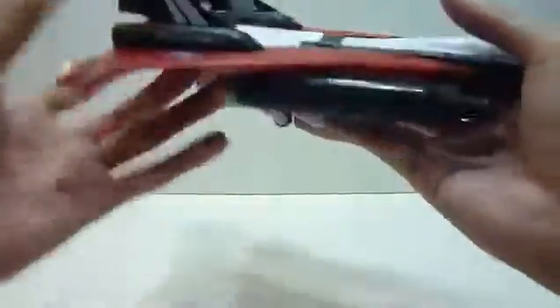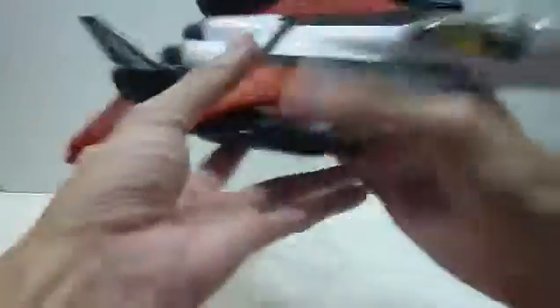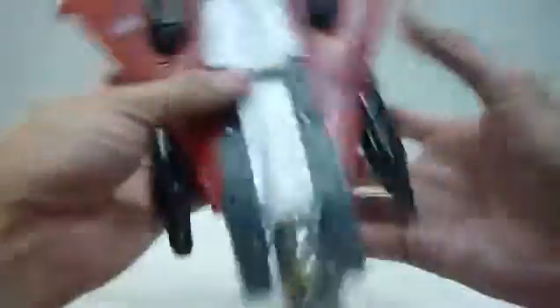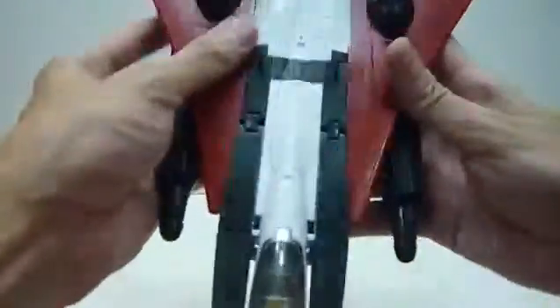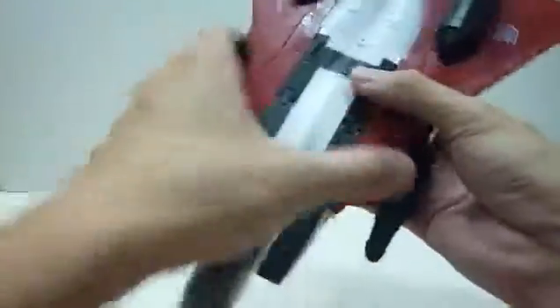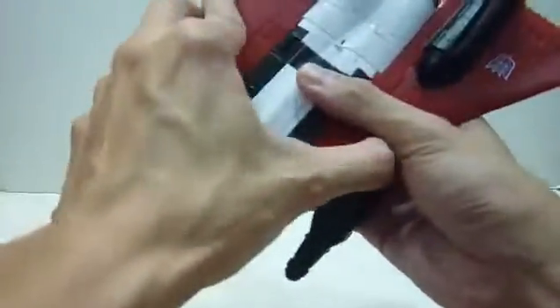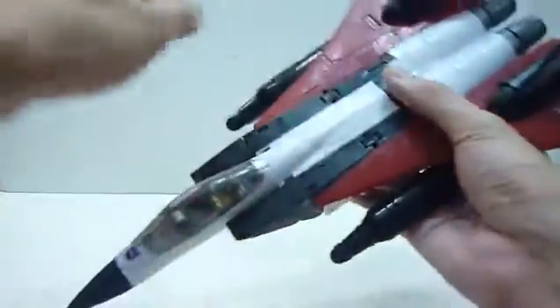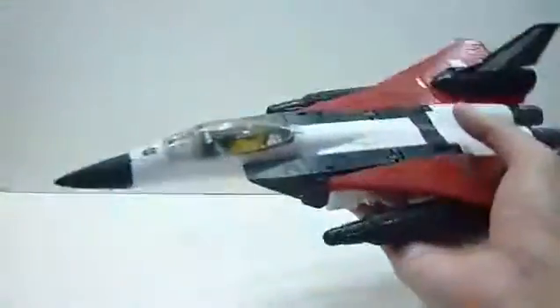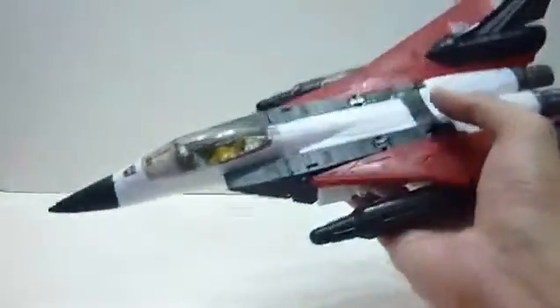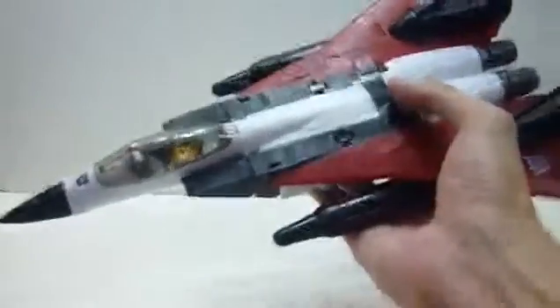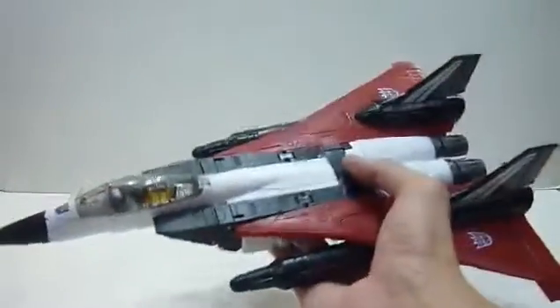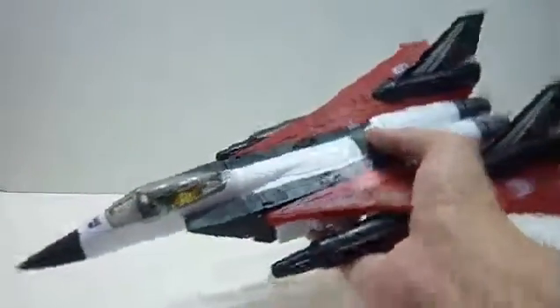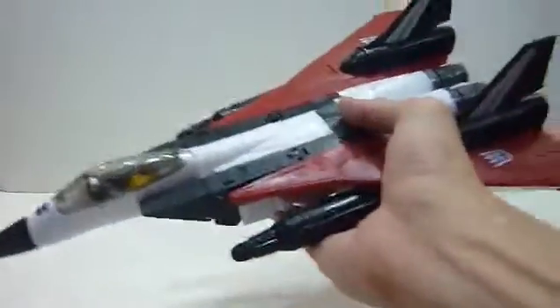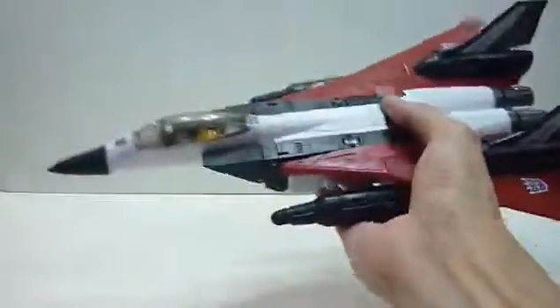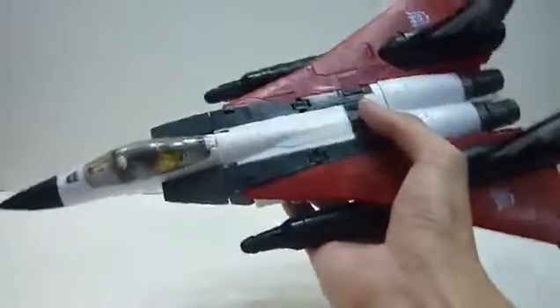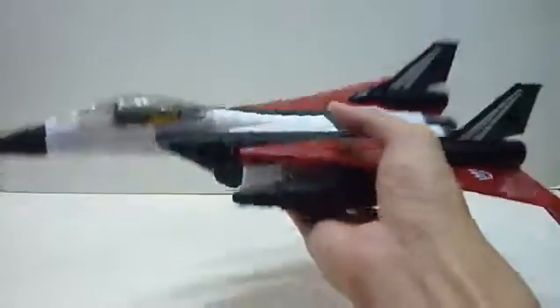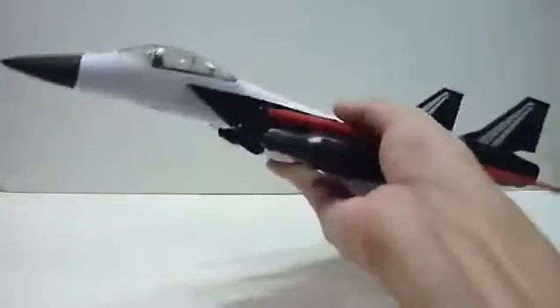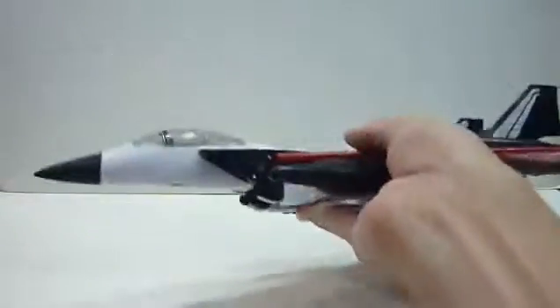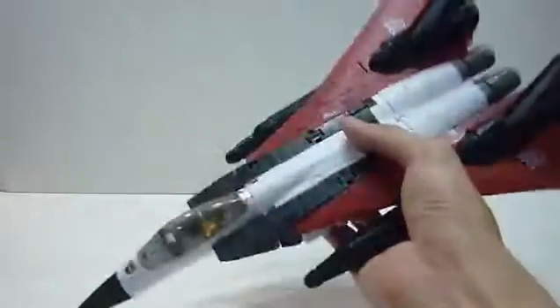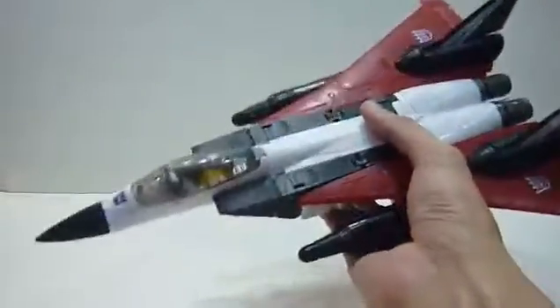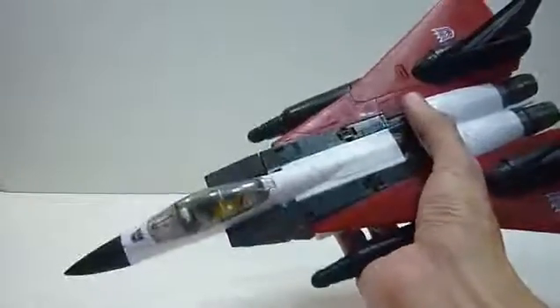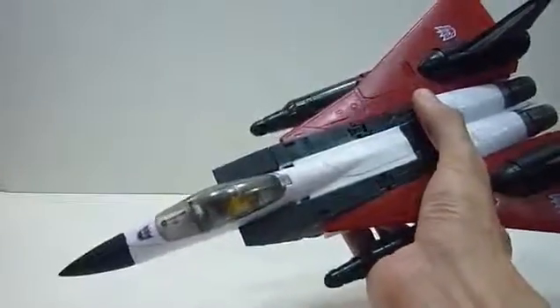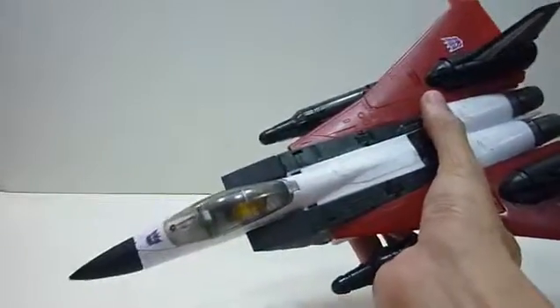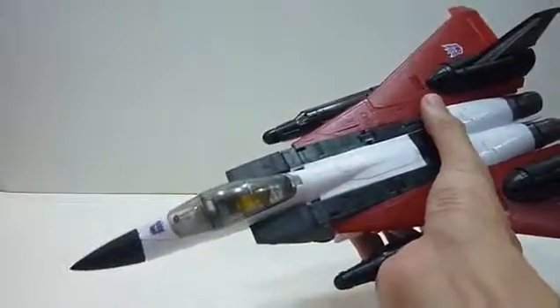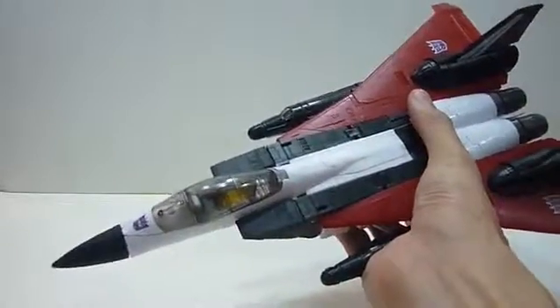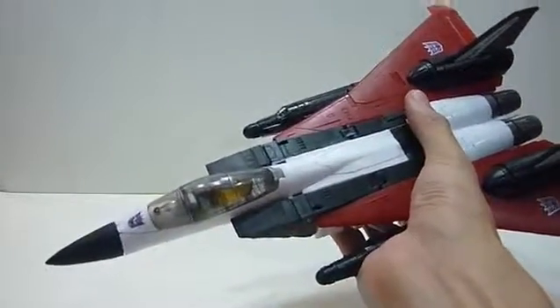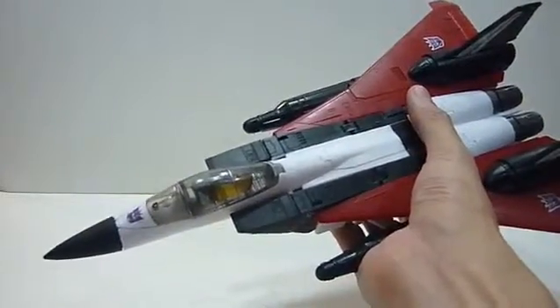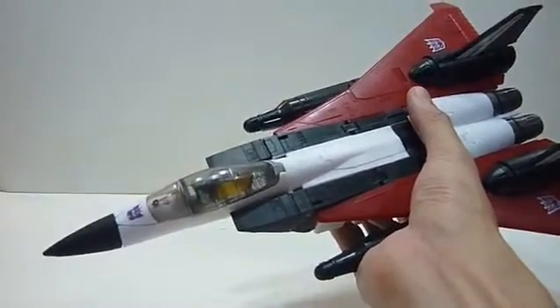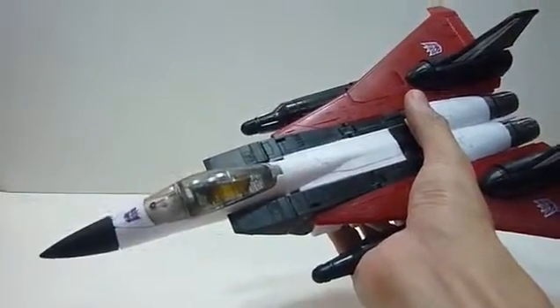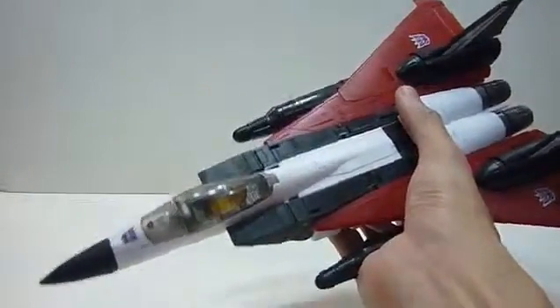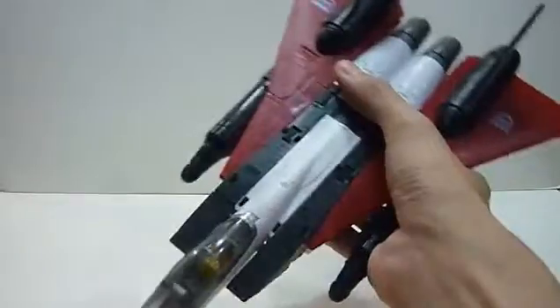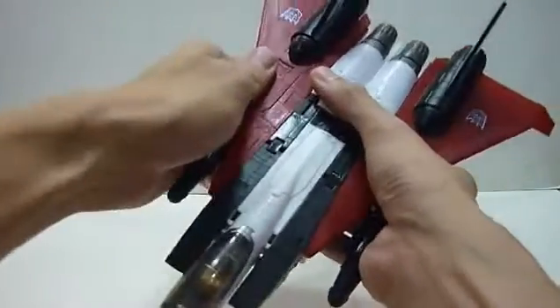All in all, I like the jet mode — it's so, so nice. It's so different from the old MP jet. I'm so glad Takara is making this. I'm really sure Dirge and Thrust would follow, definitely for sure.